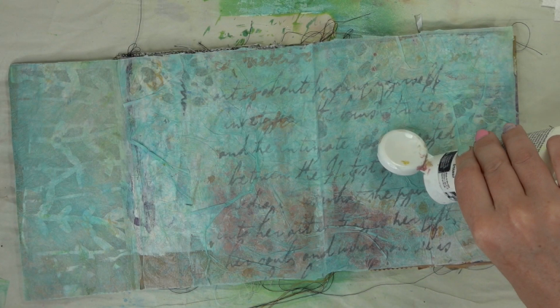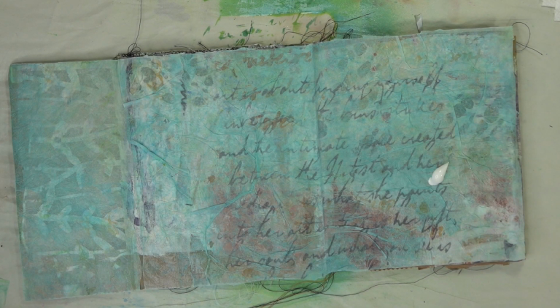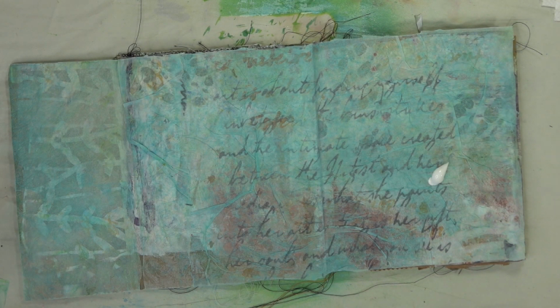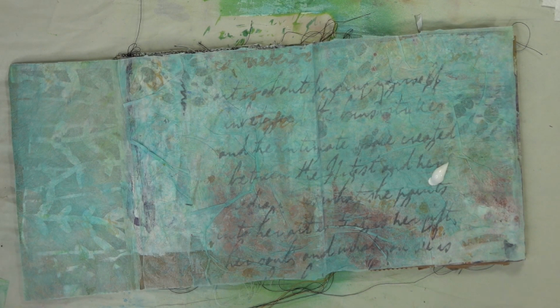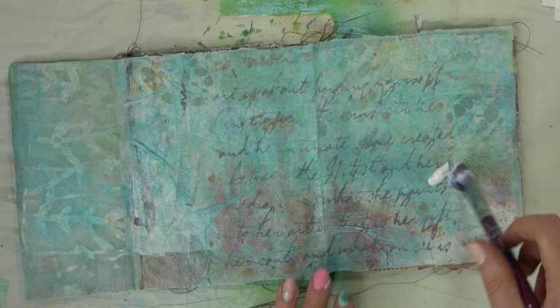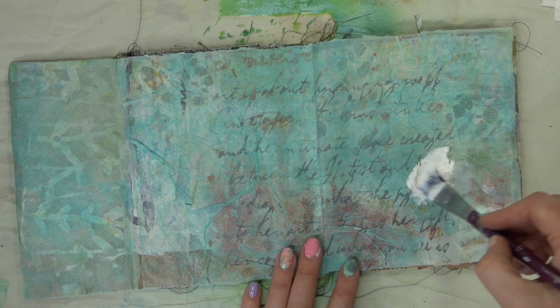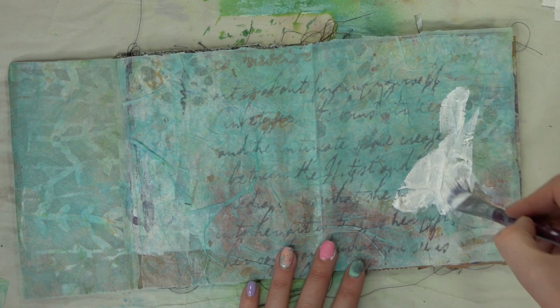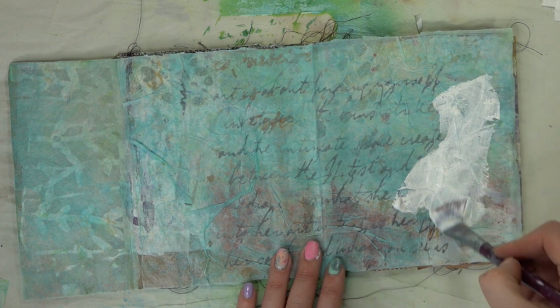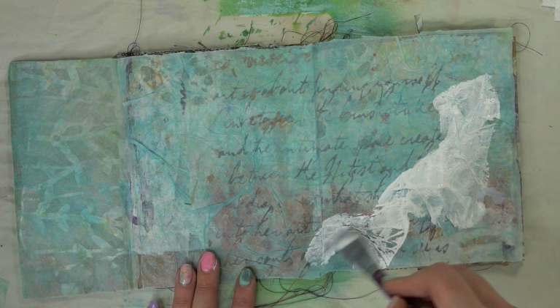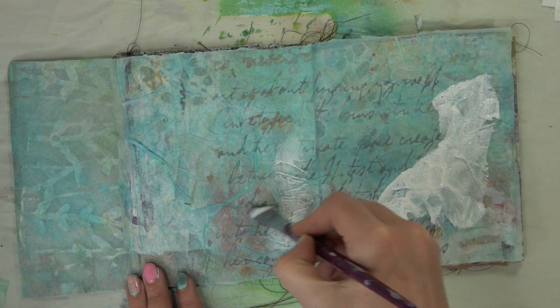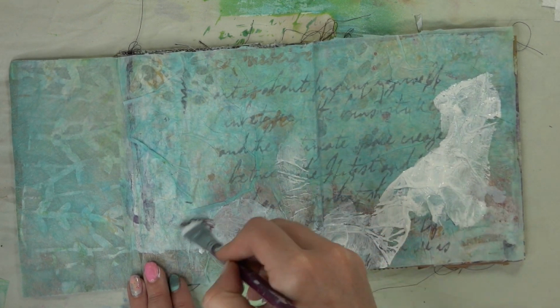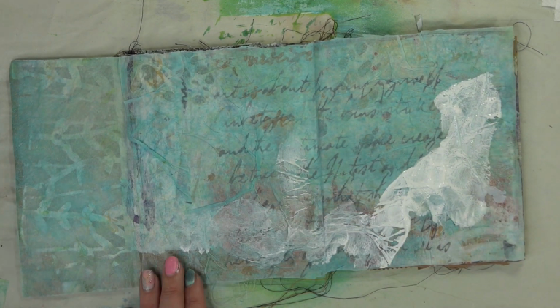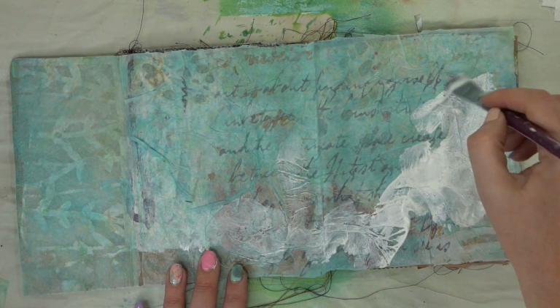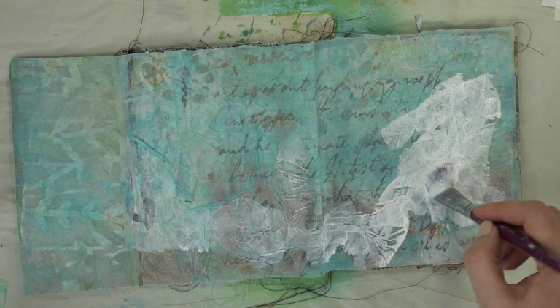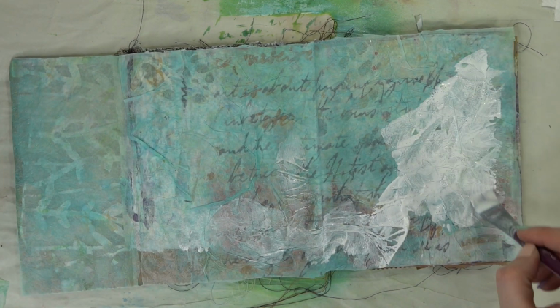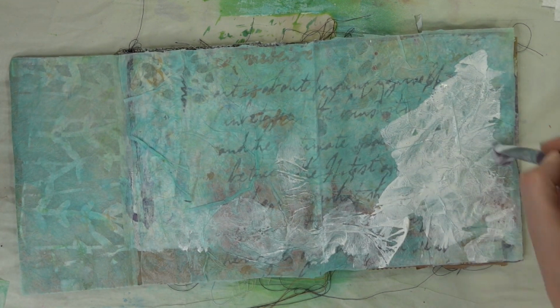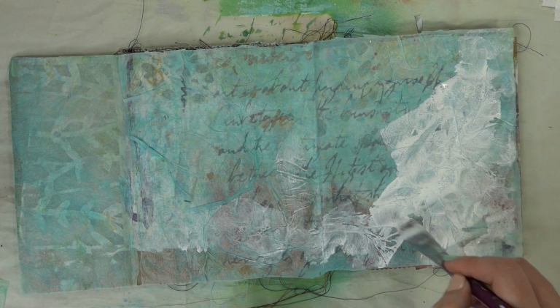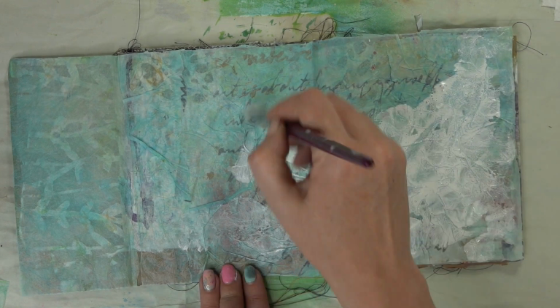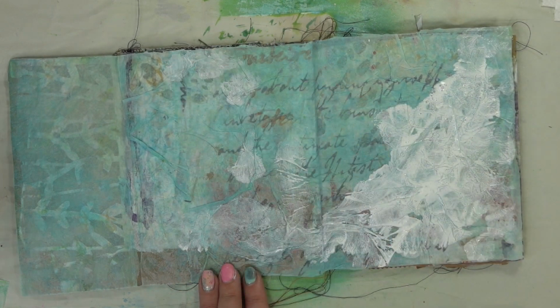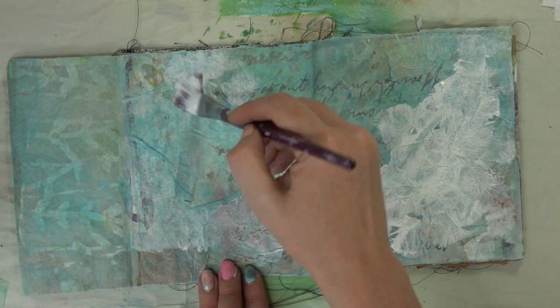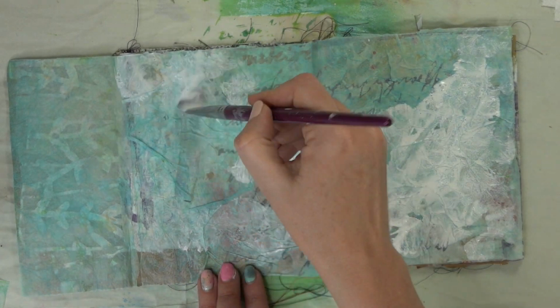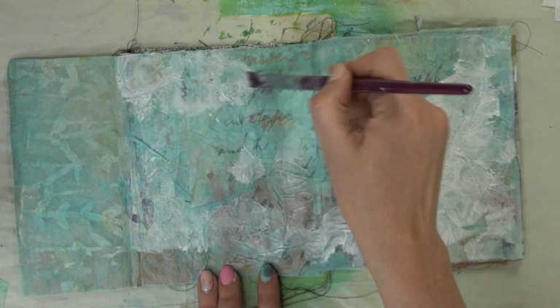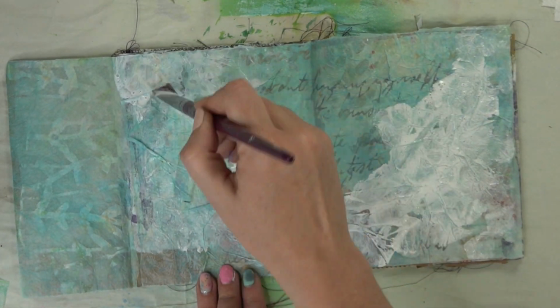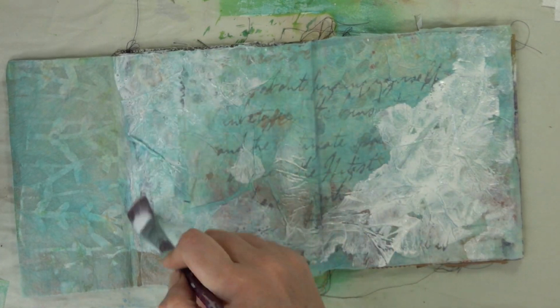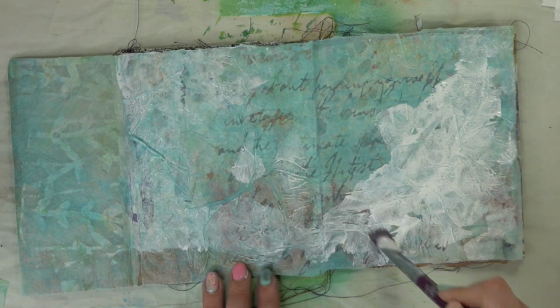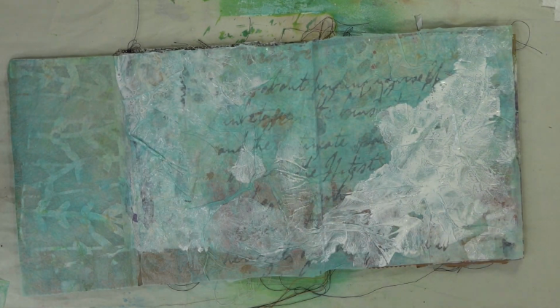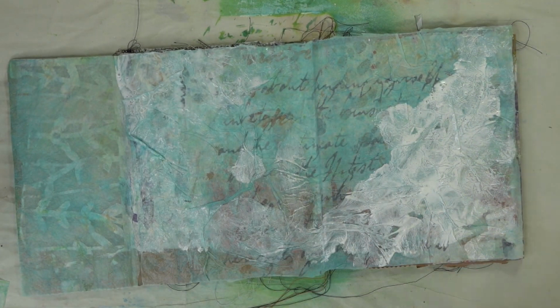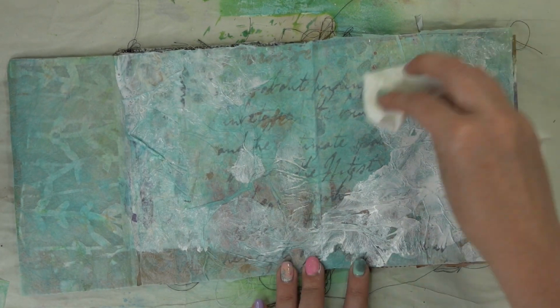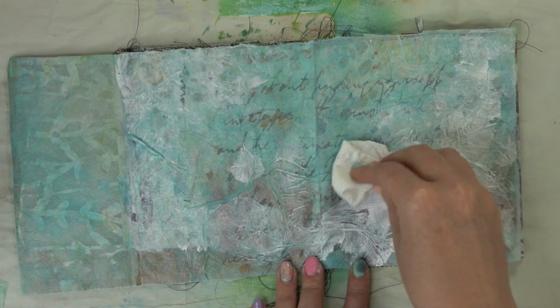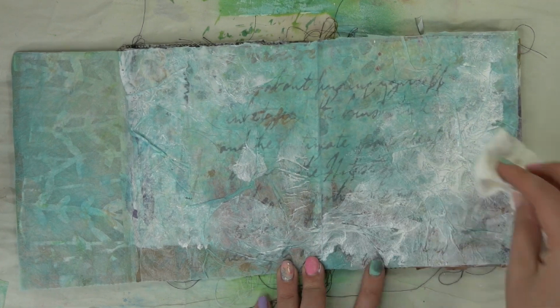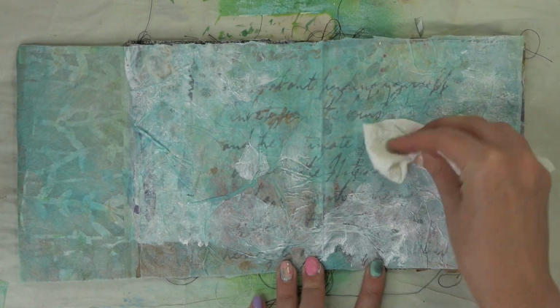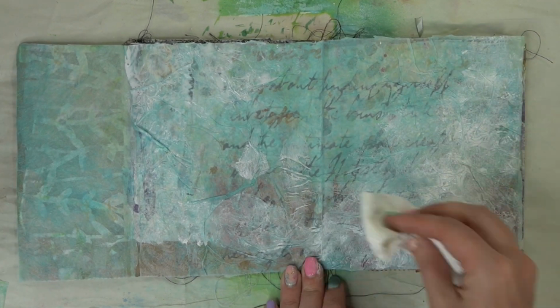So now I have just some plain gesso and a super duper wet brush, and we're going to whitewash our page. And once you have enough white all over, grab a paper towel and just sort of sop up some of that paint and then dry it really good.